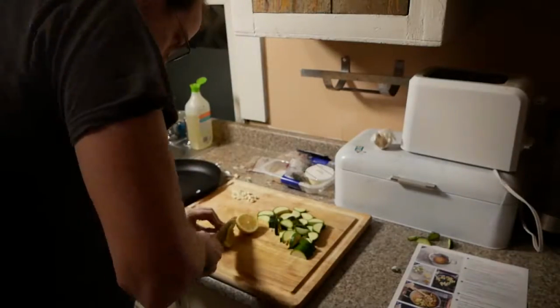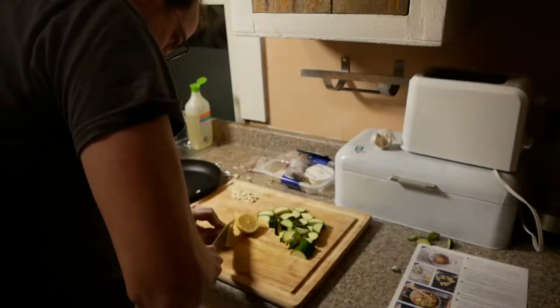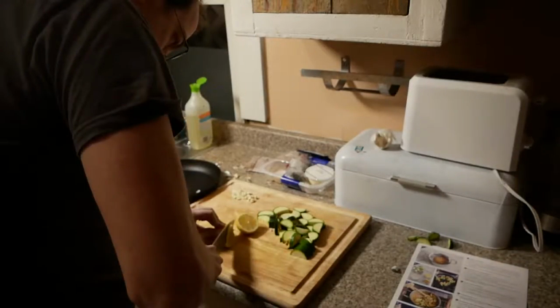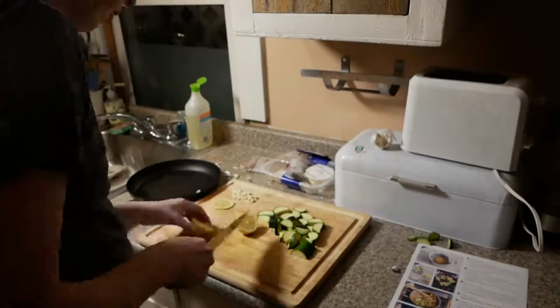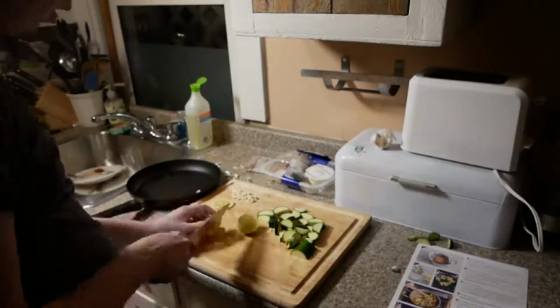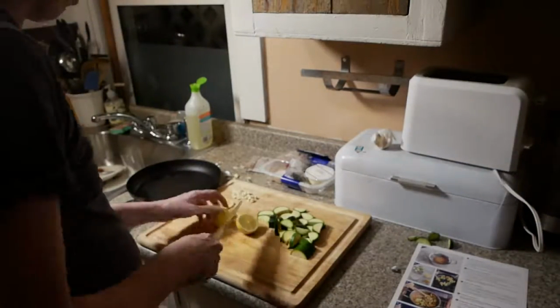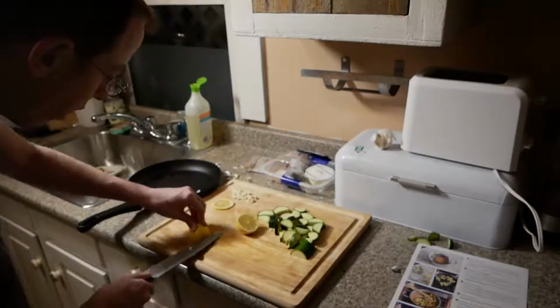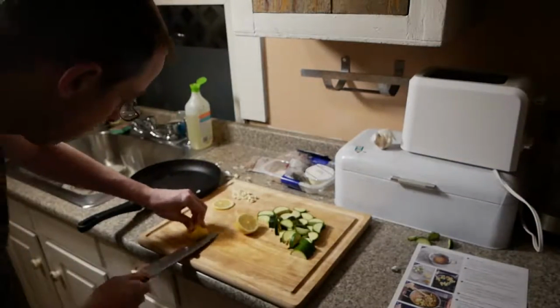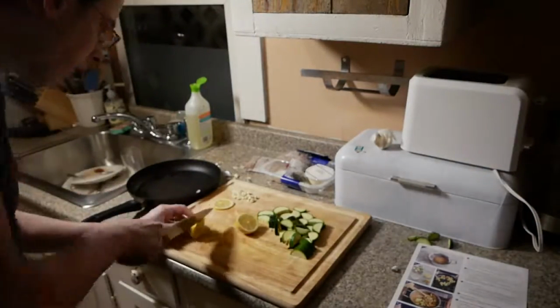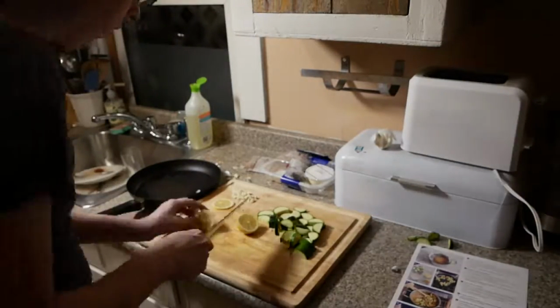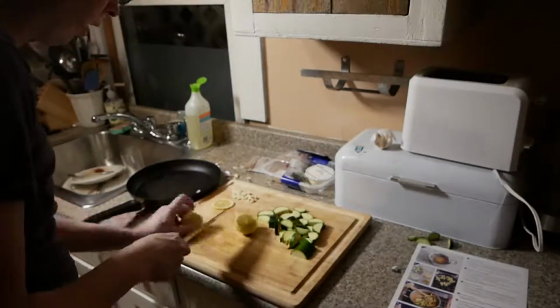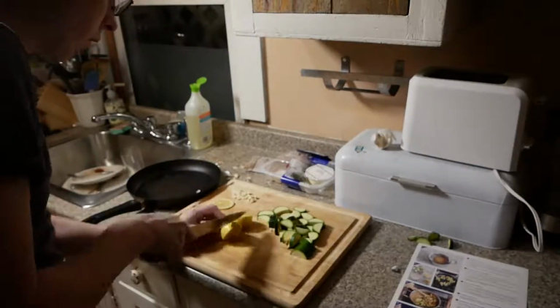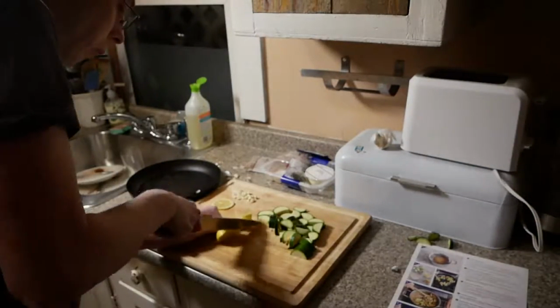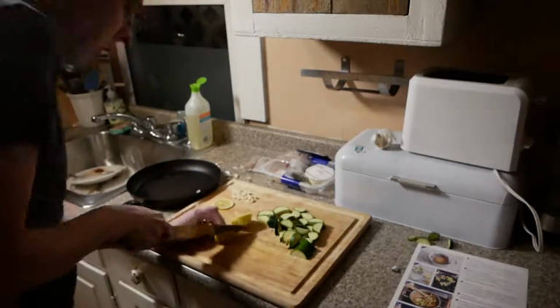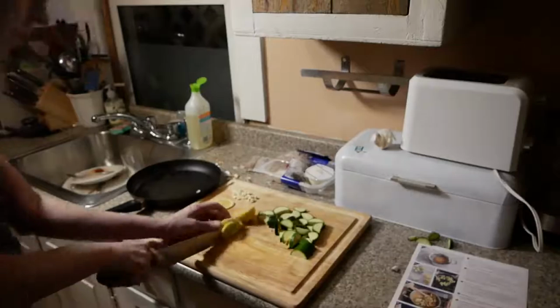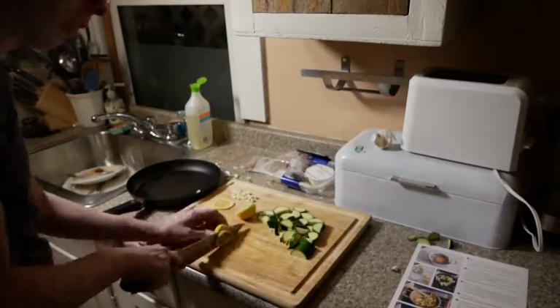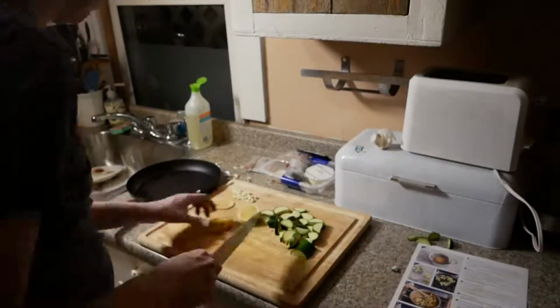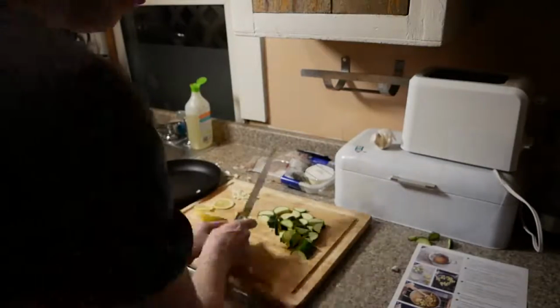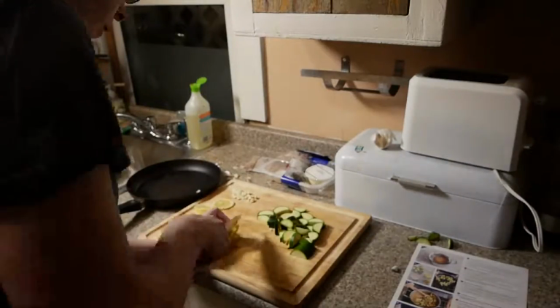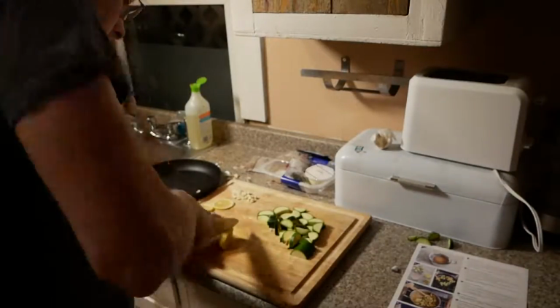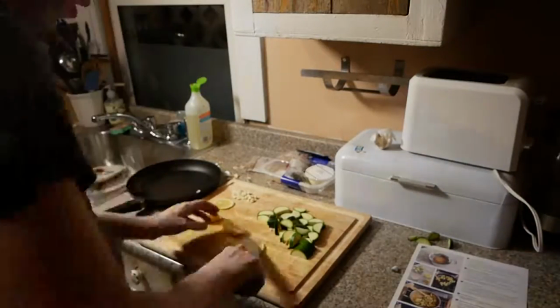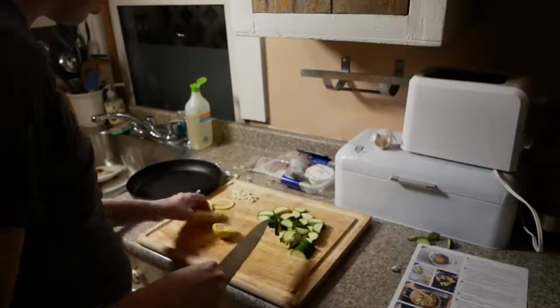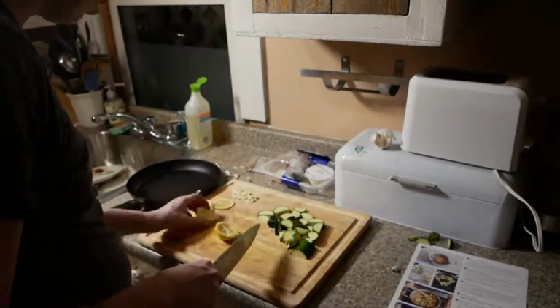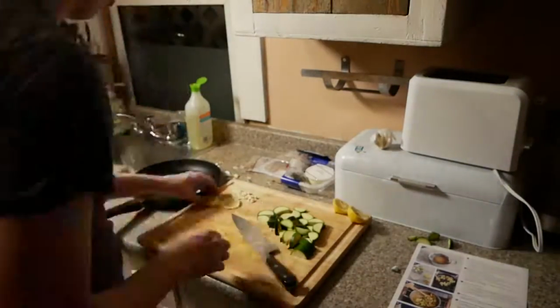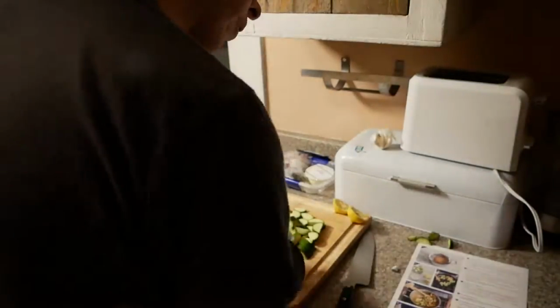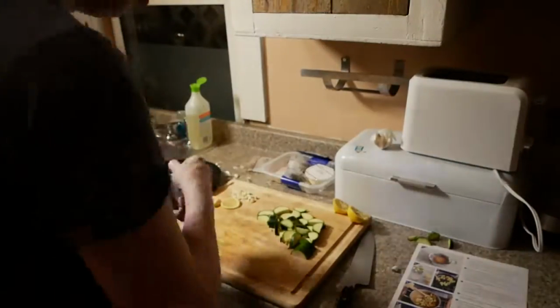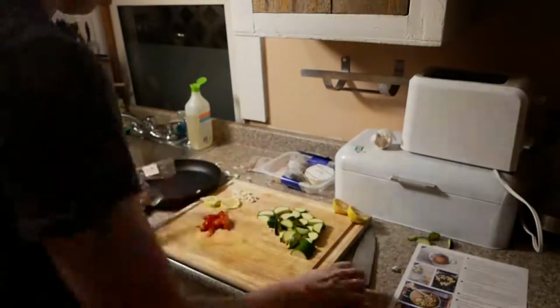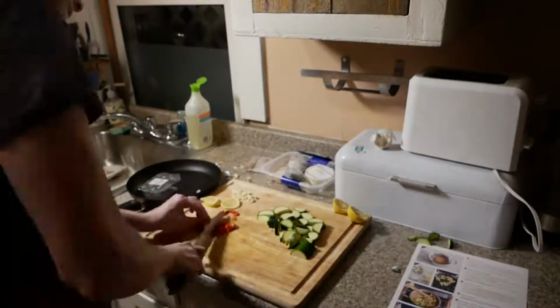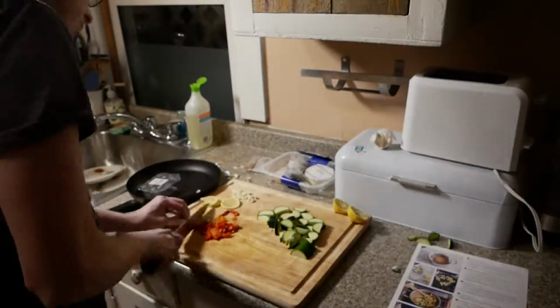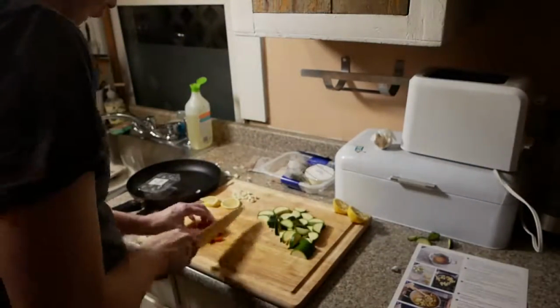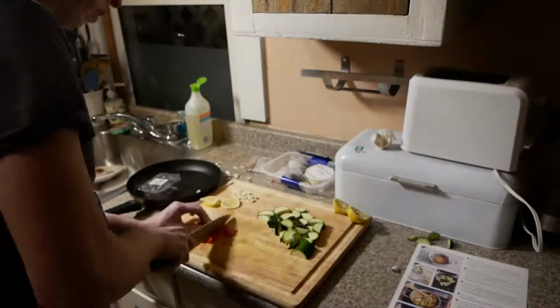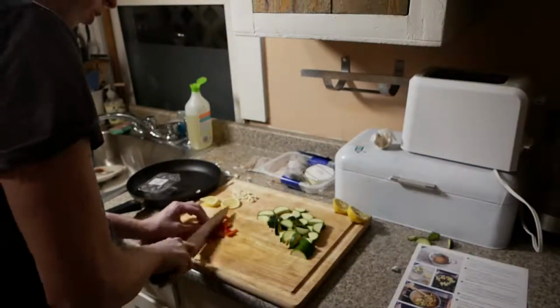Here we're slicing a lemon. I was supposed to create a couple of slices of lemon. As you can see, I had a little bit of trouble figuring out exactly how to get clean slices of lemon.